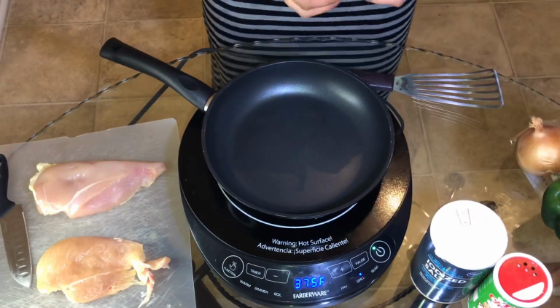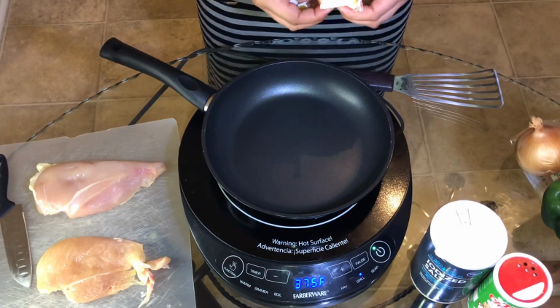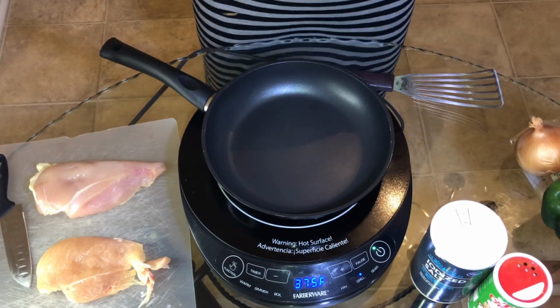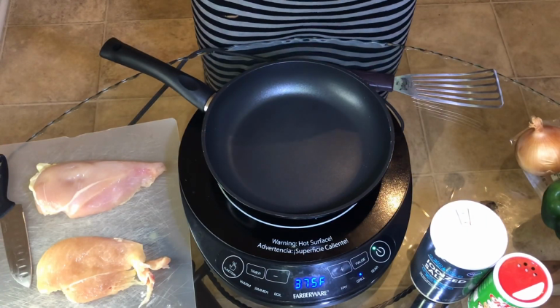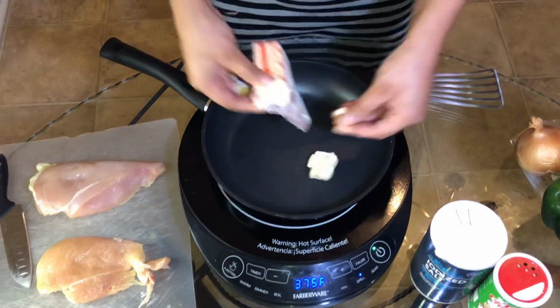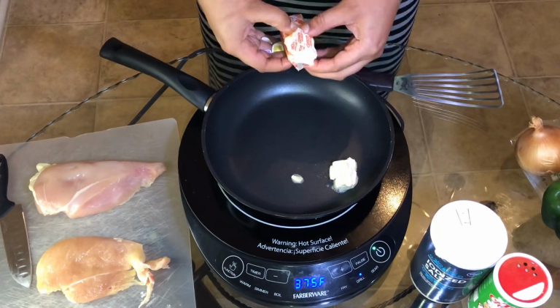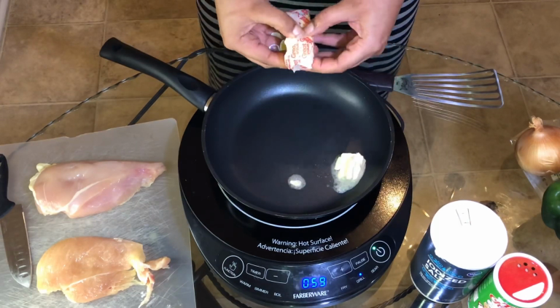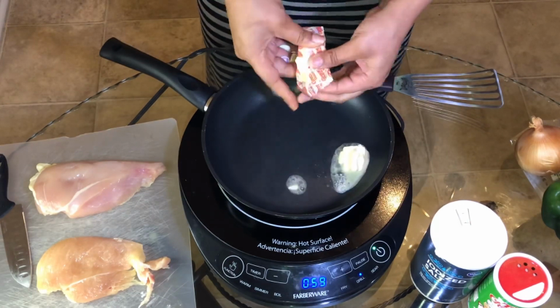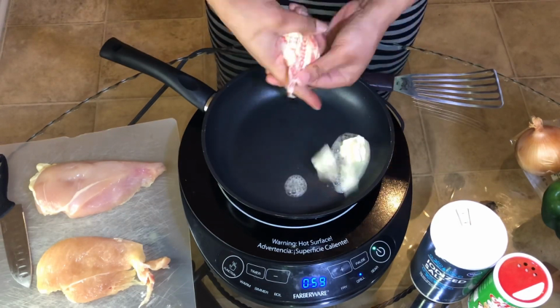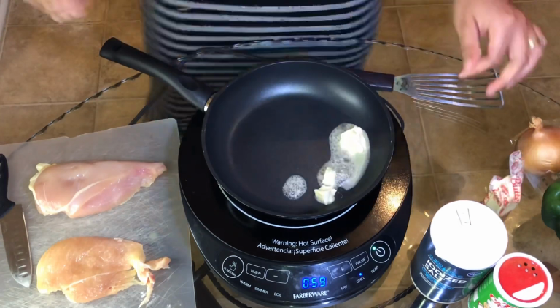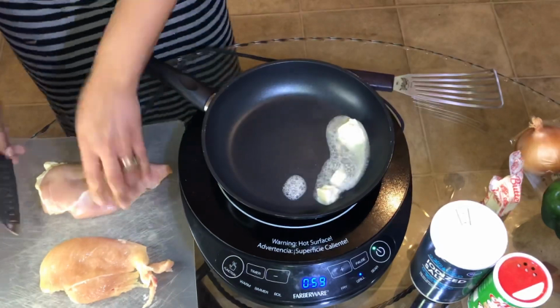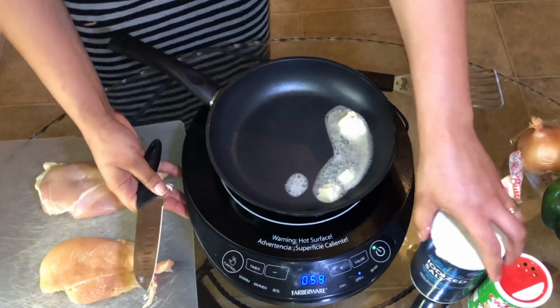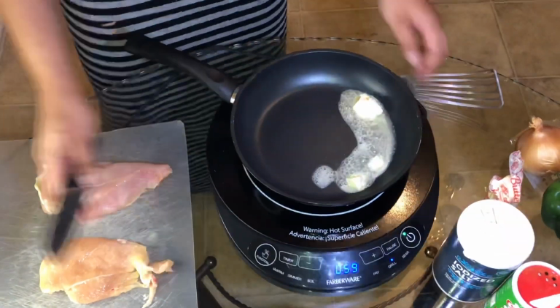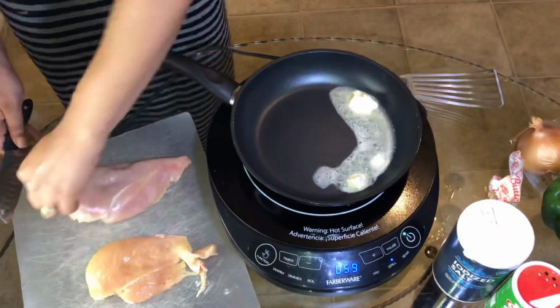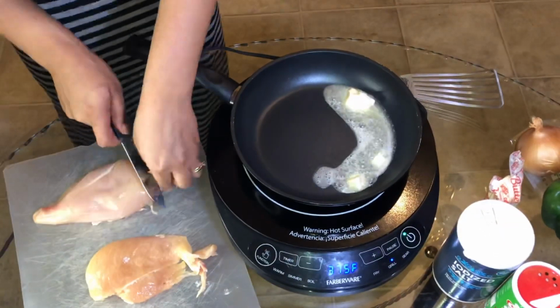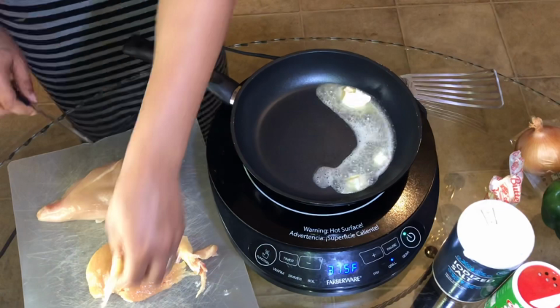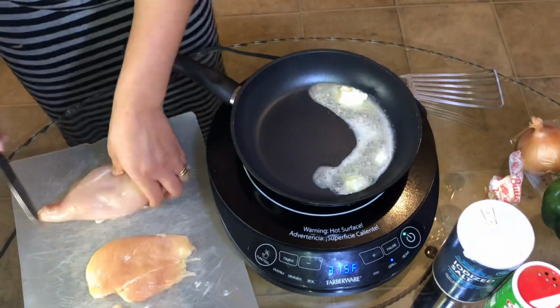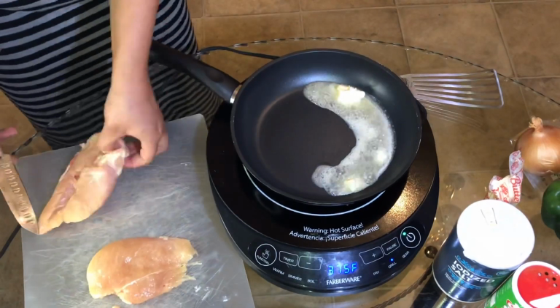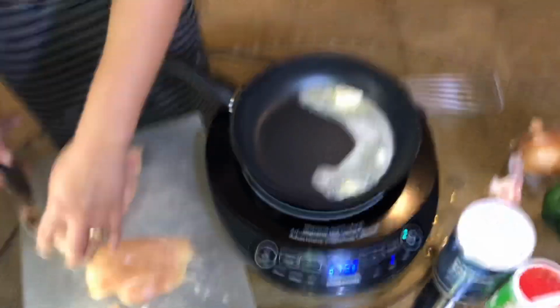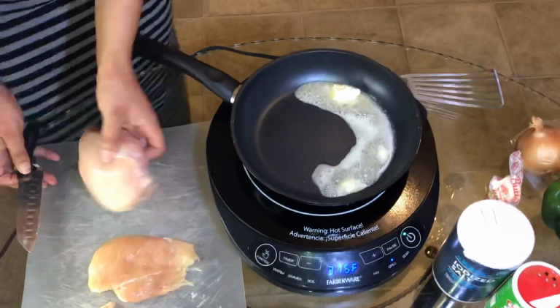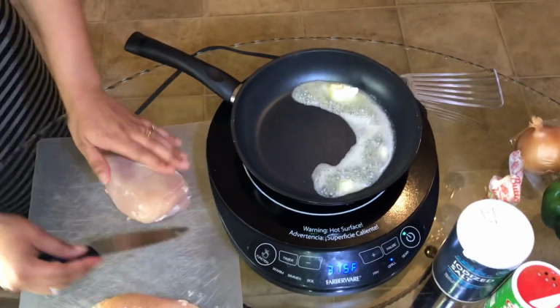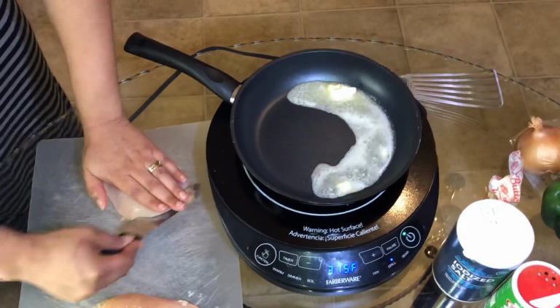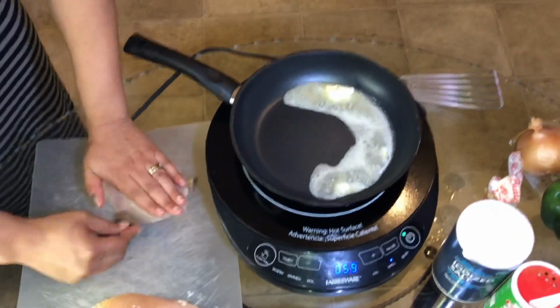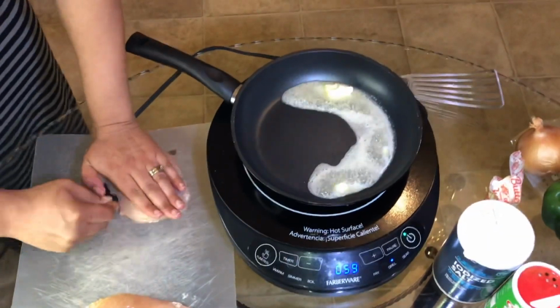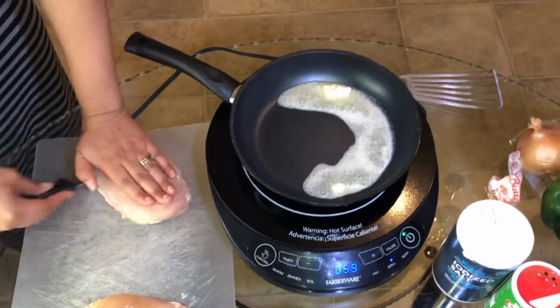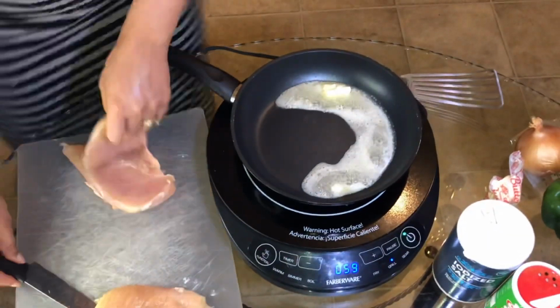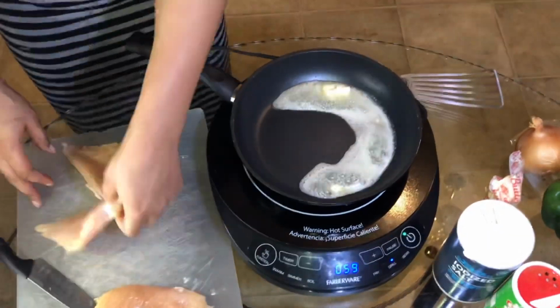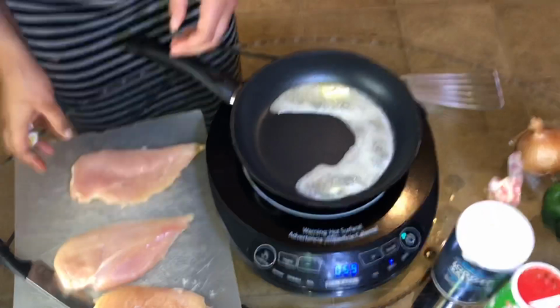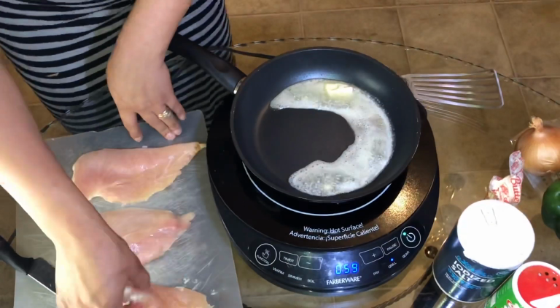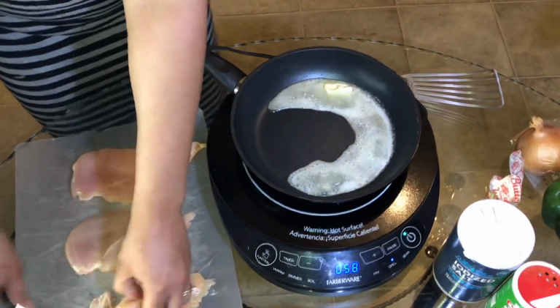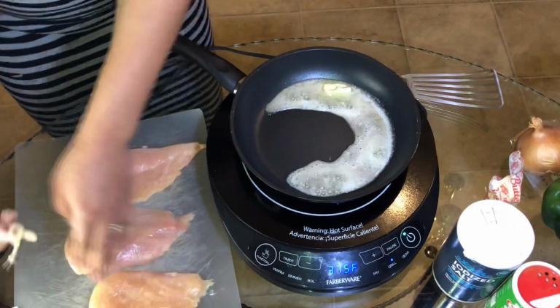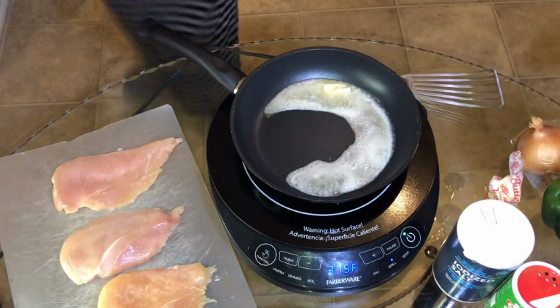Hey guys, welcome to my channel! What I'm doing right now is melting some butter and going ahead and making brown butter. In the meantime while I'm waiting on this, I'm going to cut up my chicken breast — I'm going to fillet it in half and season it on both sides.